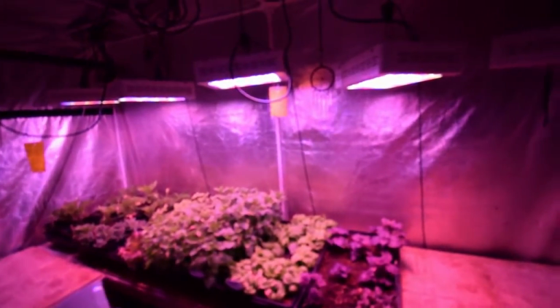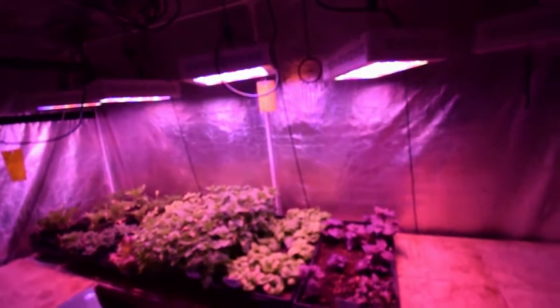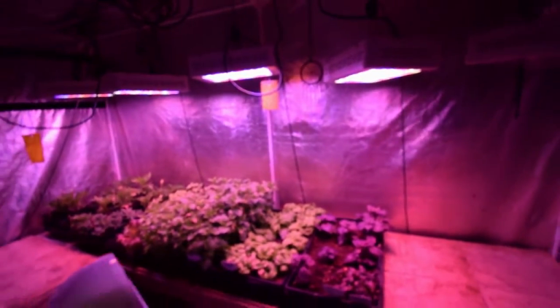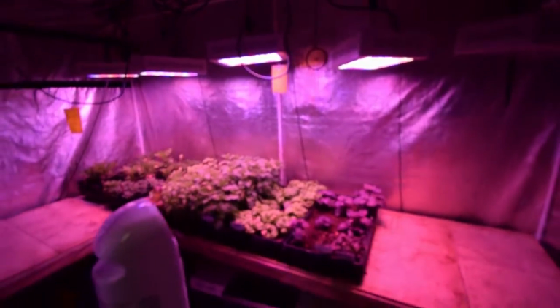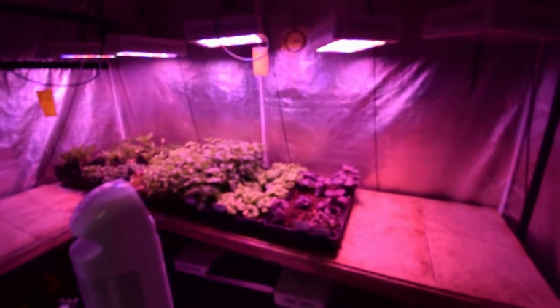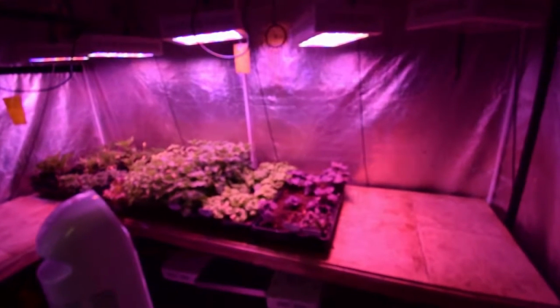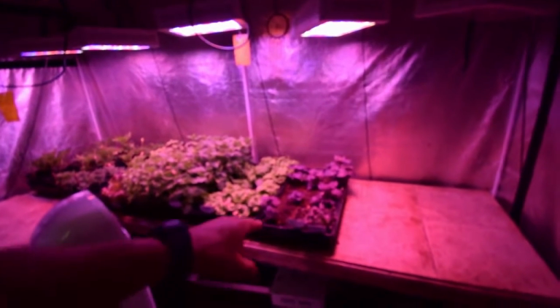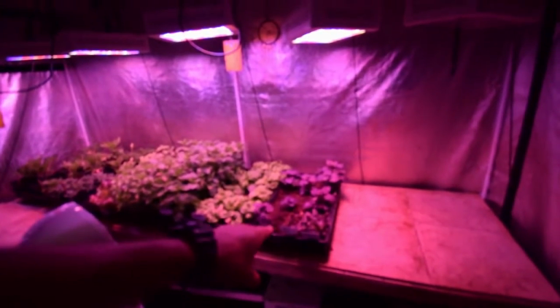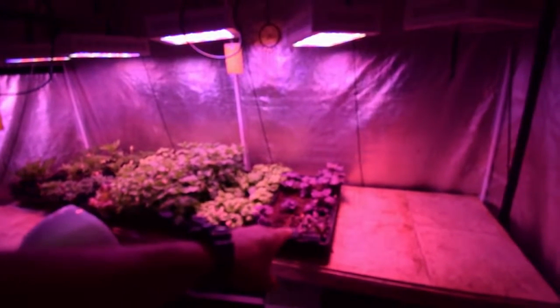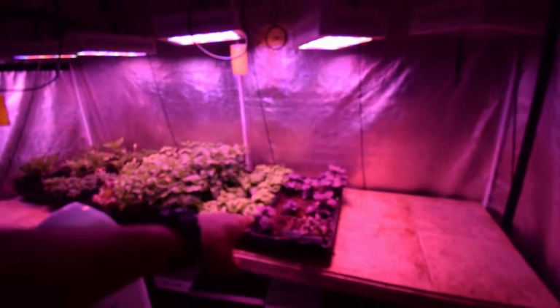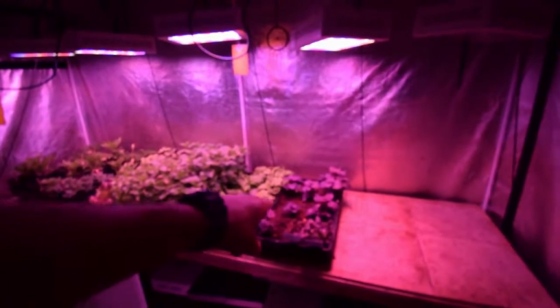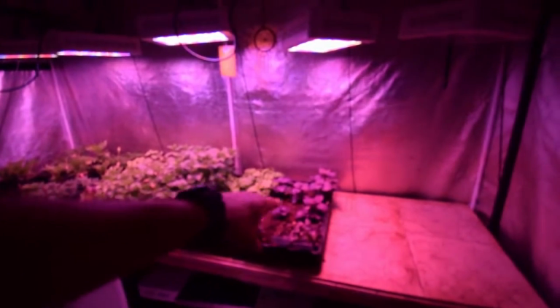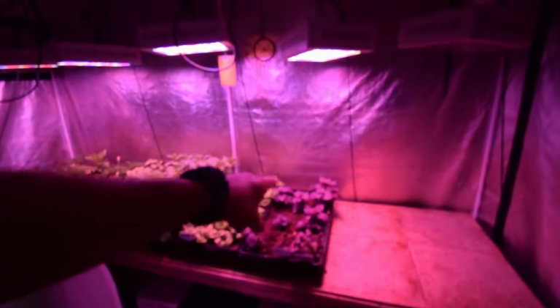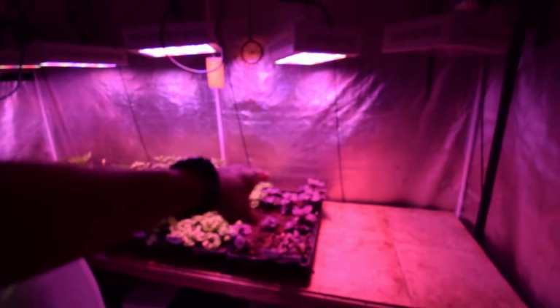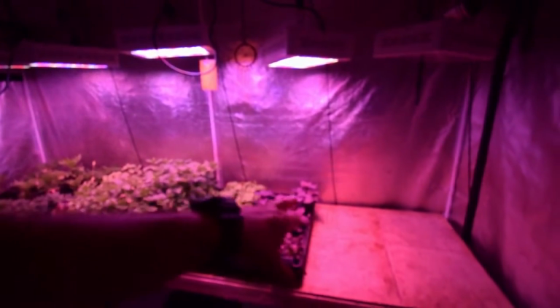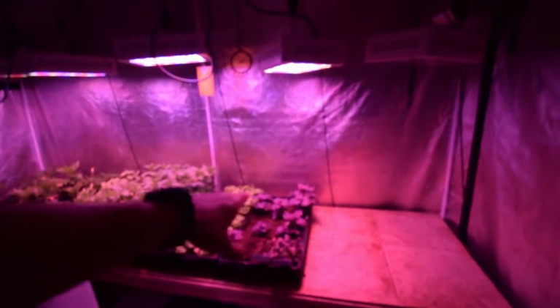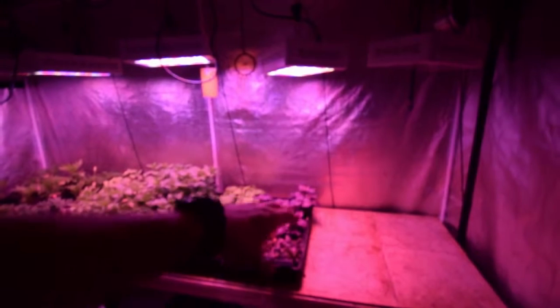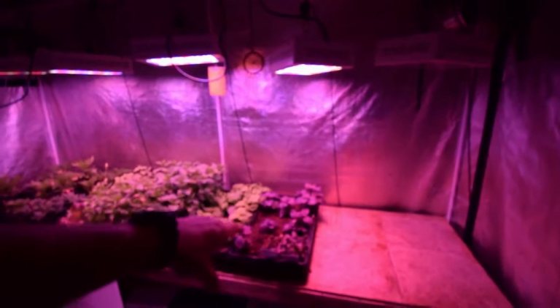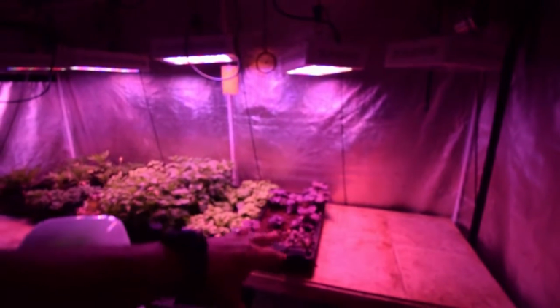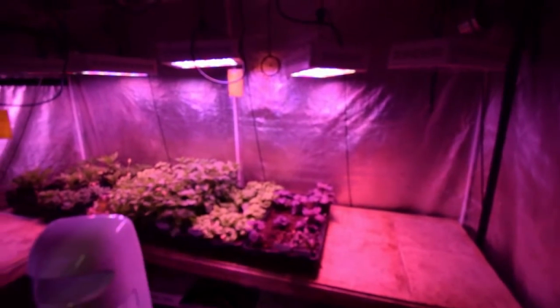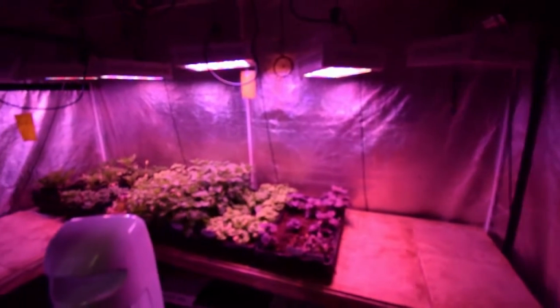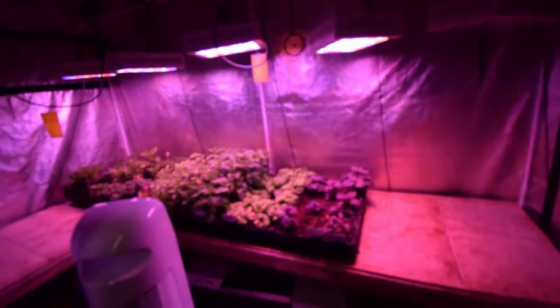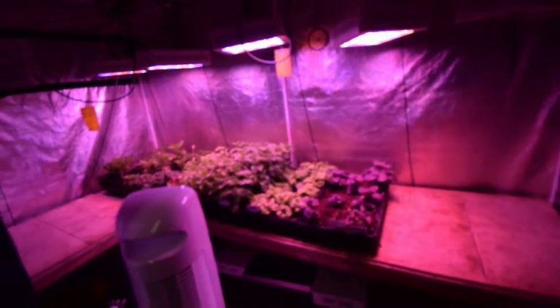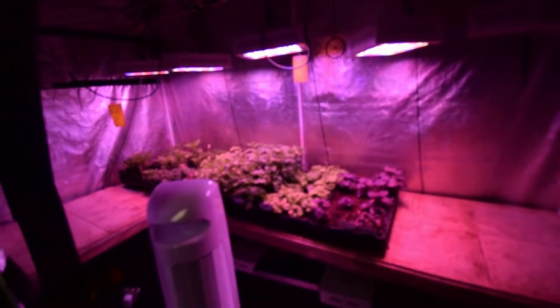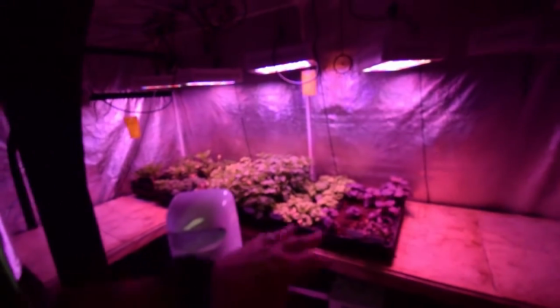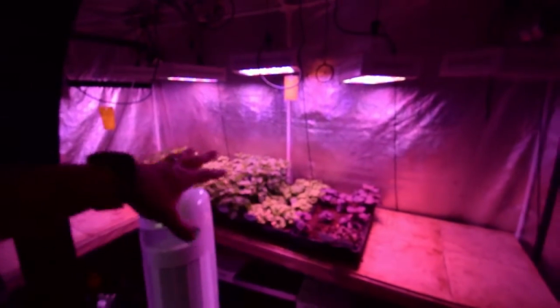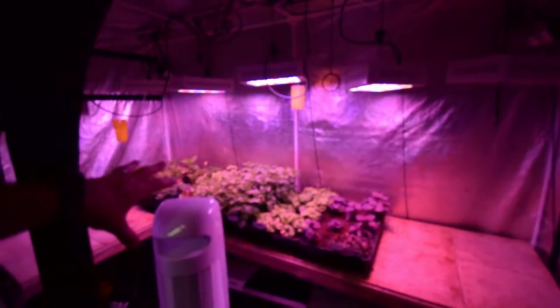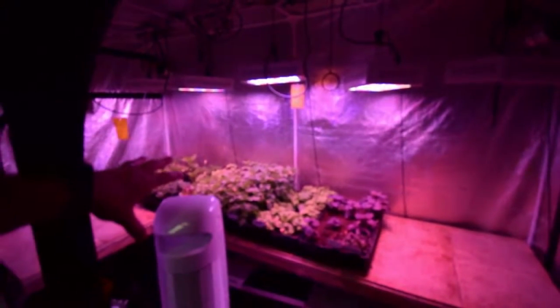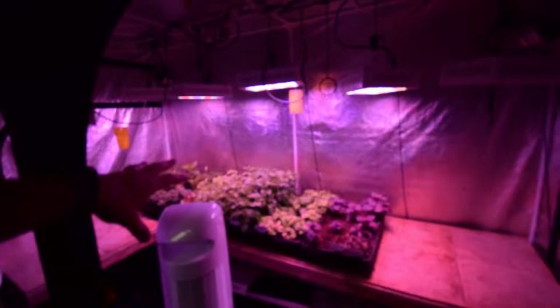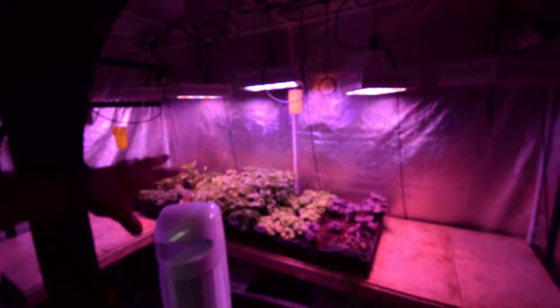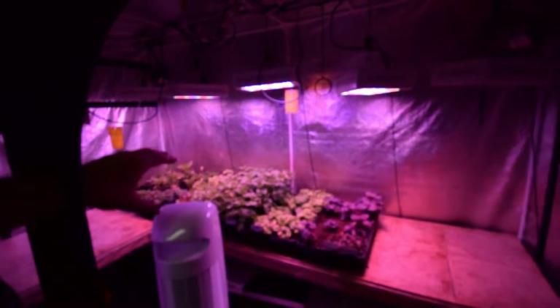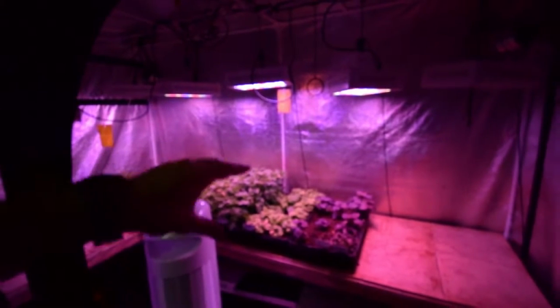We did have a little bit of a burn because the lights were getting low. The purple basil didn't fill in as much as I thought it would, but we still got some pretty good sized ones there, so we're gonna have some nice basil to come out of this. We're gonna leave this in here.